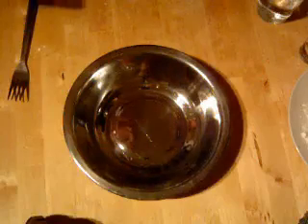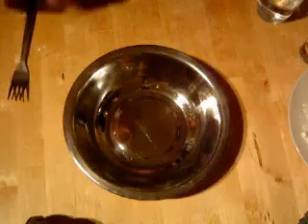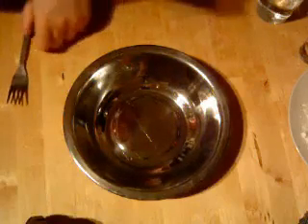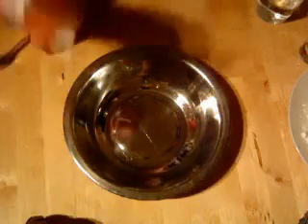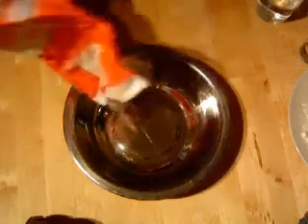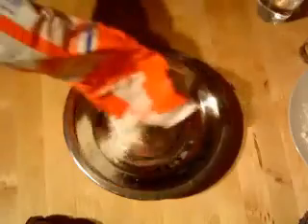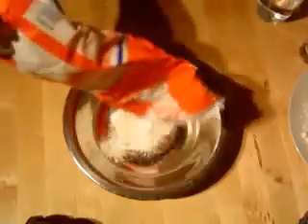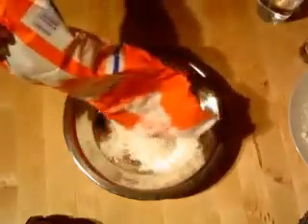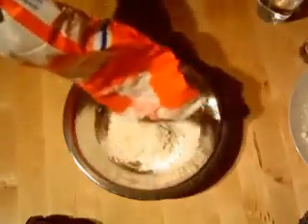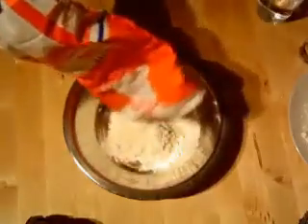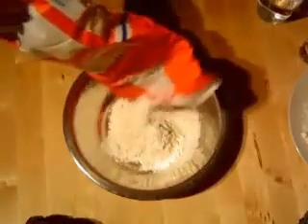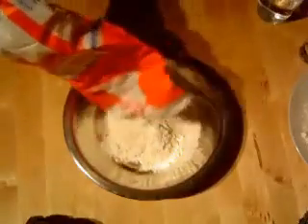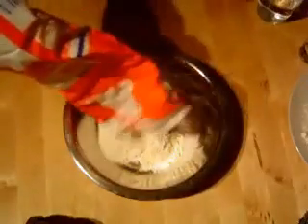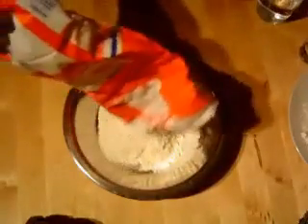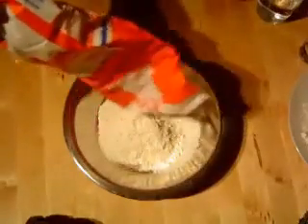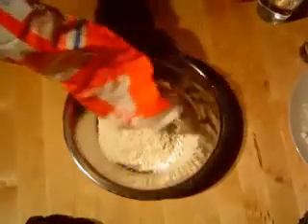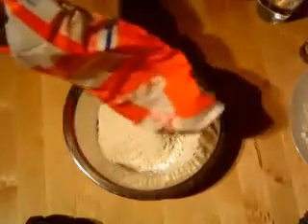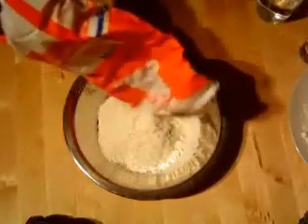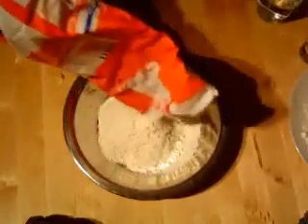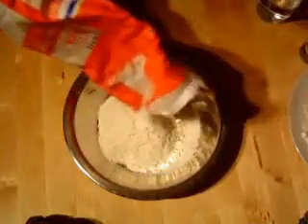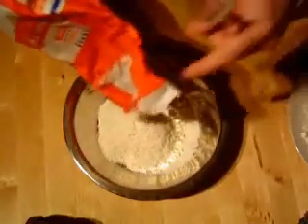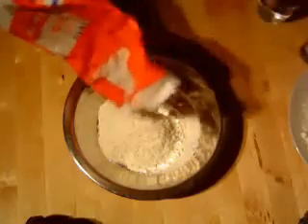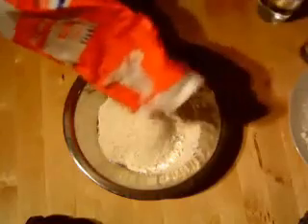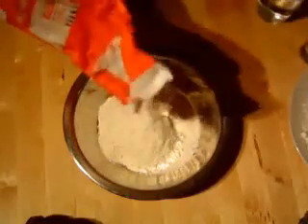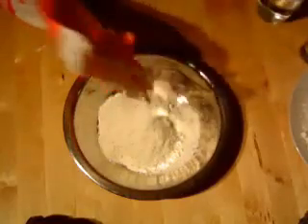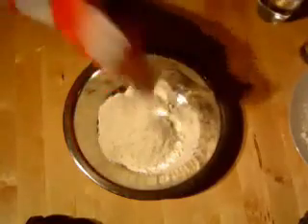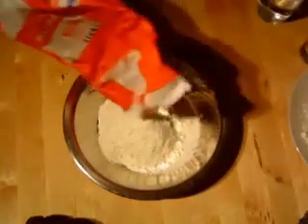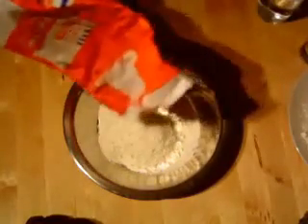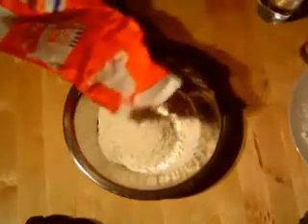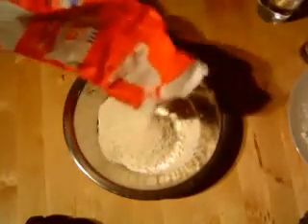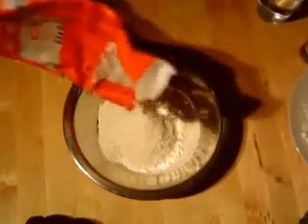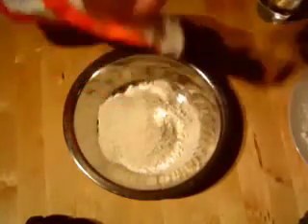The first thing we need to do is put some flour in the bowl. It doesn't matter too much how much you put in — it probably depends on how much fish you're going to have, so just put a little bit more in there.